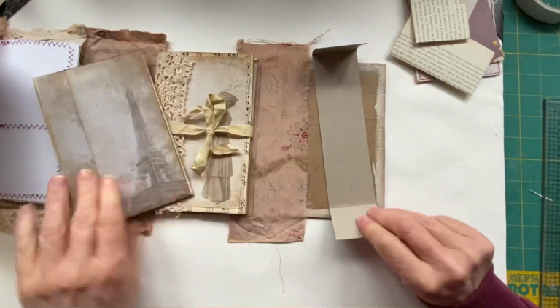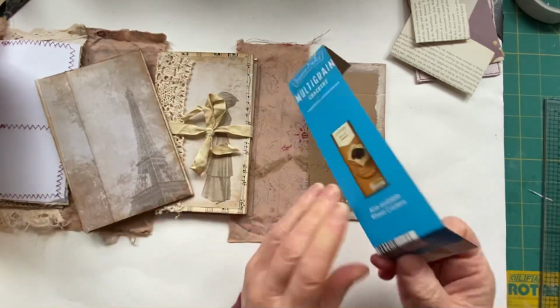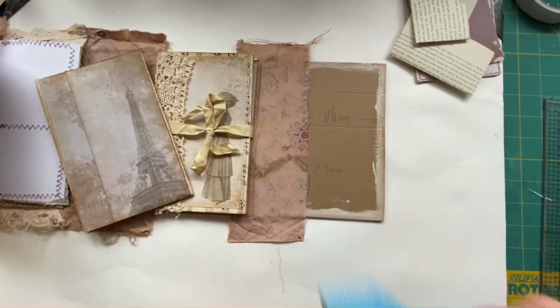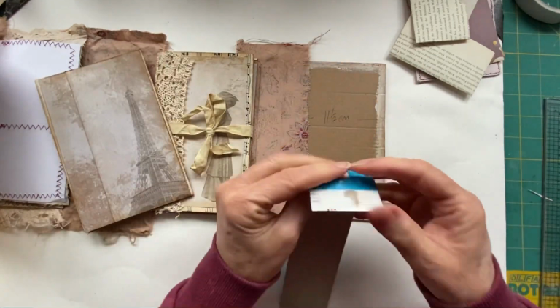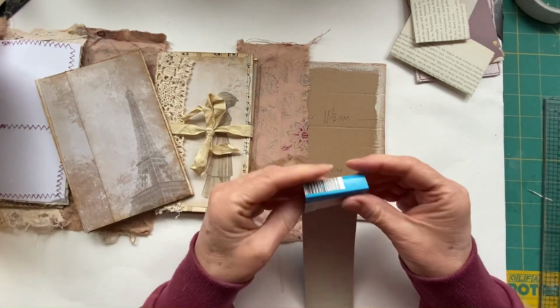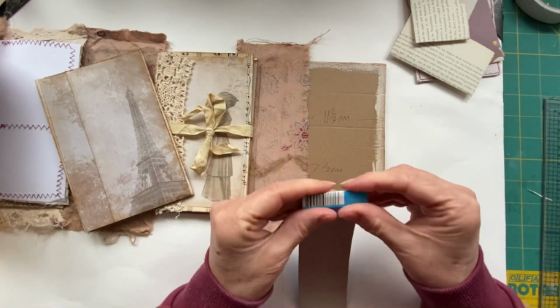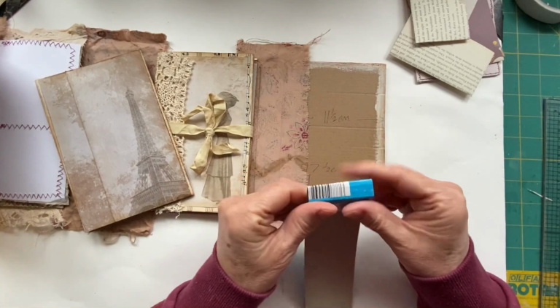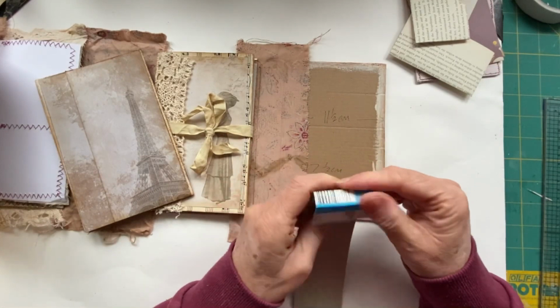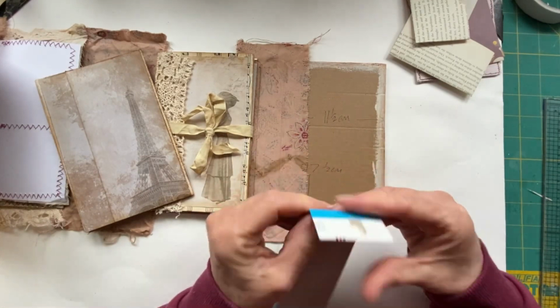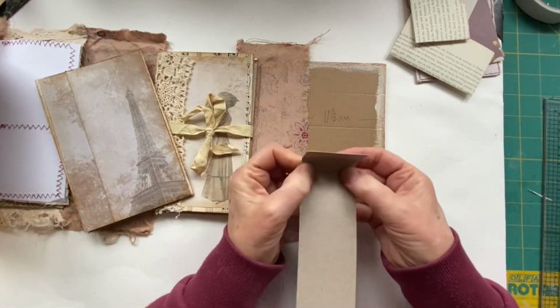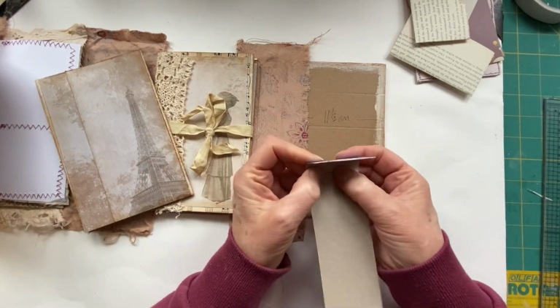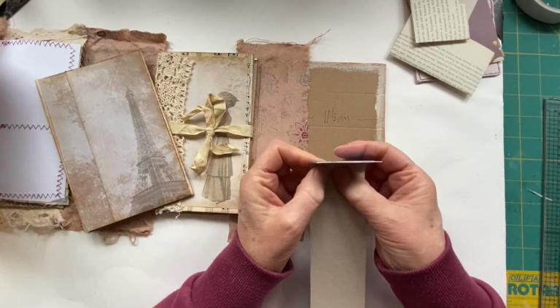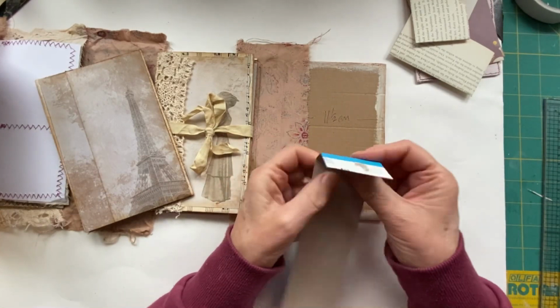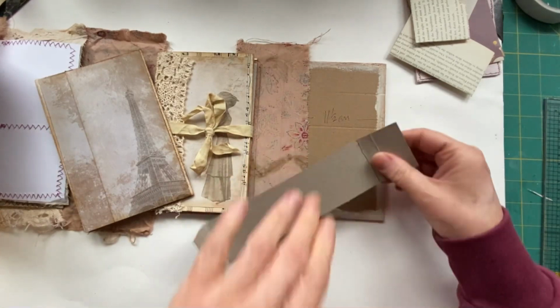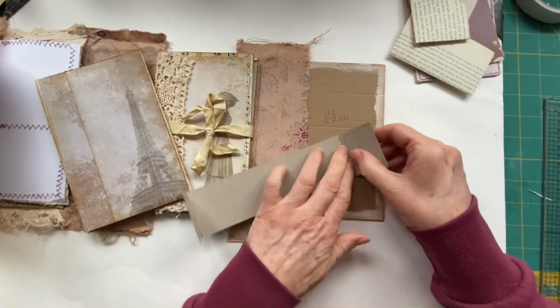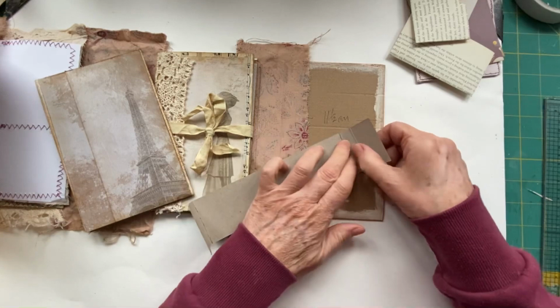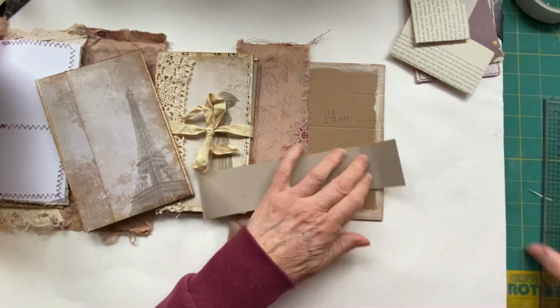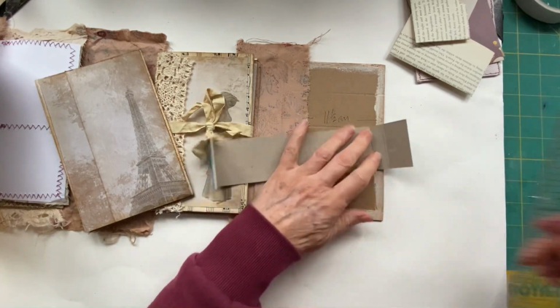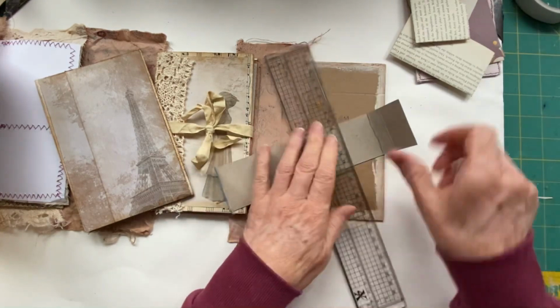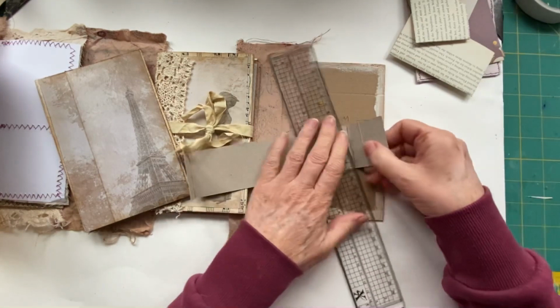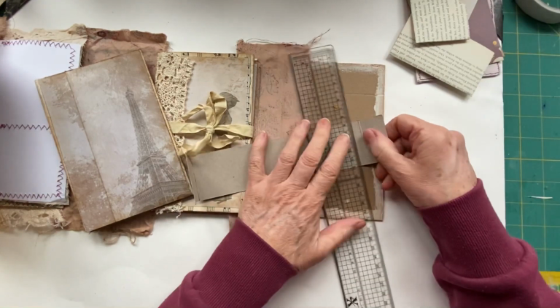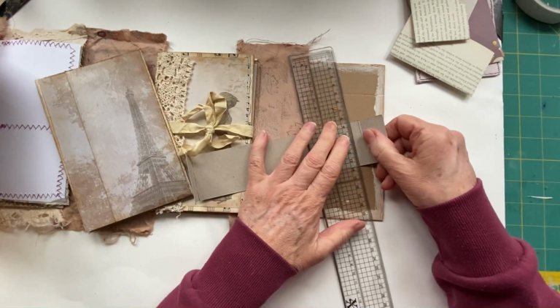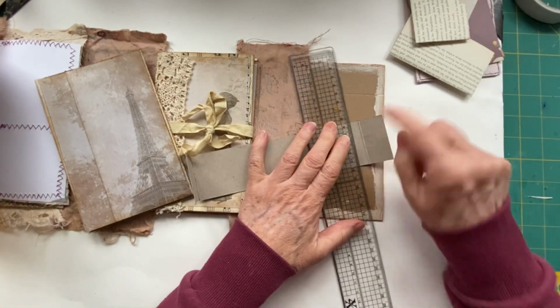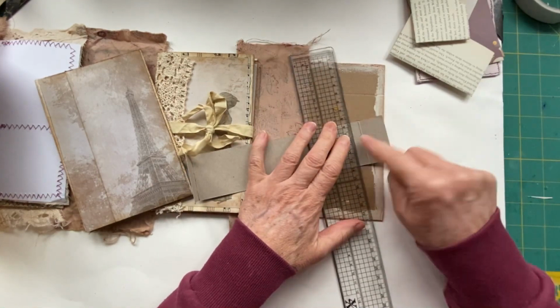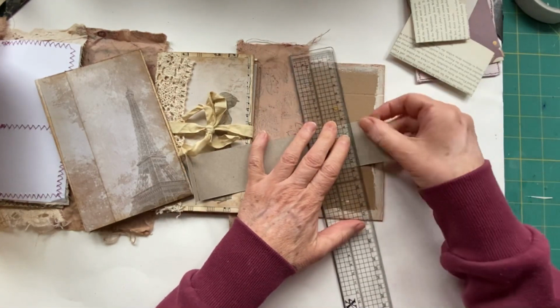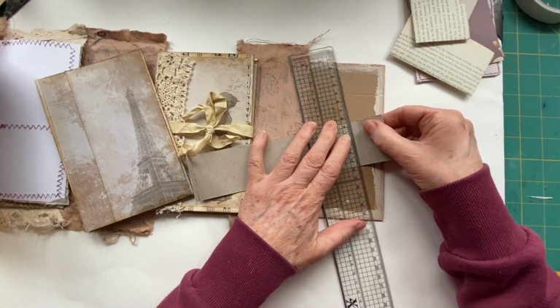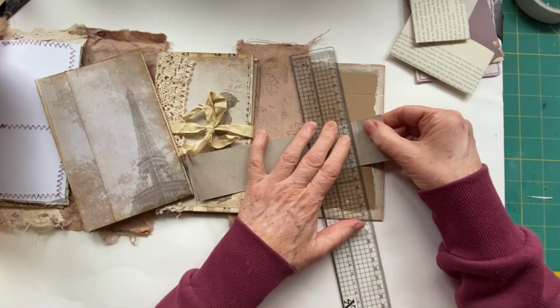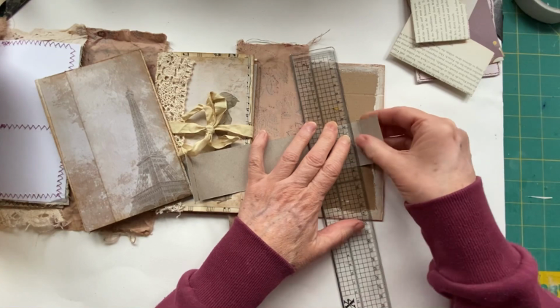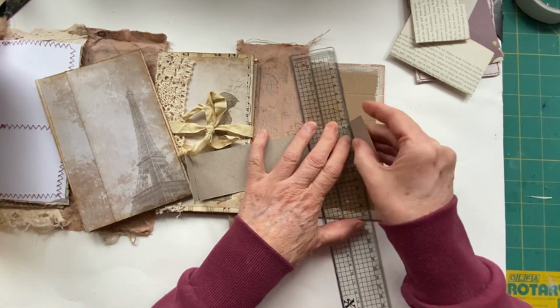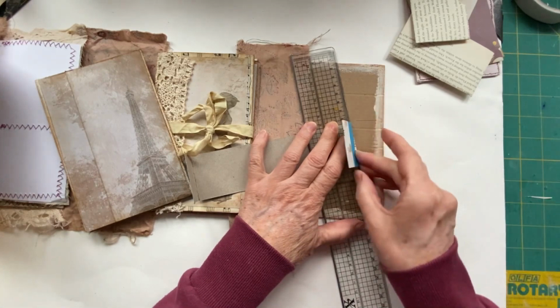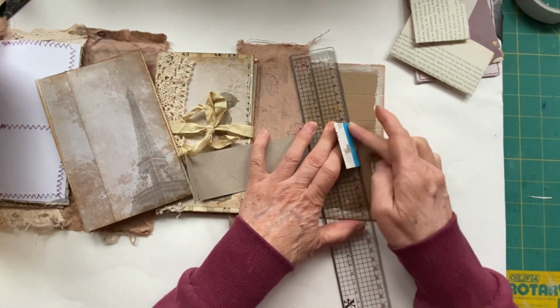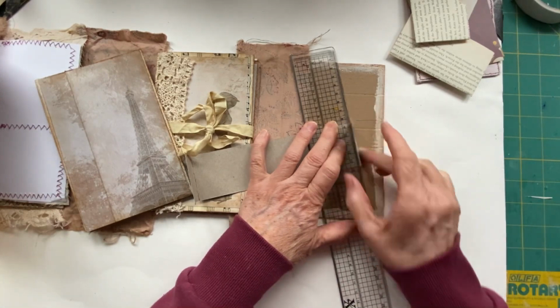I'm going to do another little fold - unfortunately that one's not in the right place. We're making do with what we've got. If you've got a plain piece of card then this can be a lot easier because you won't have another fold. I'm going to make a little spine.